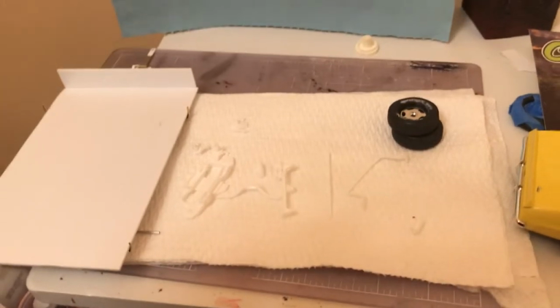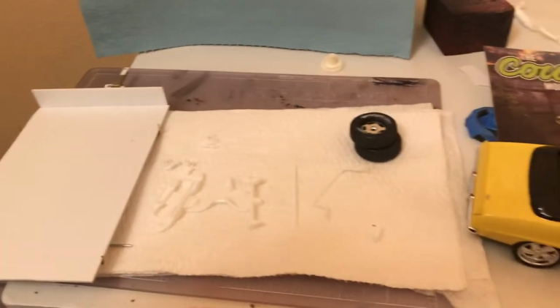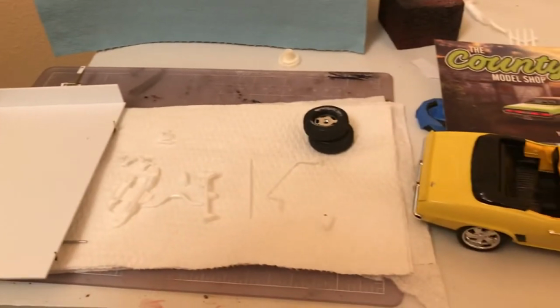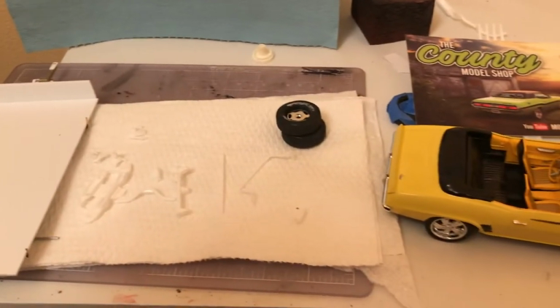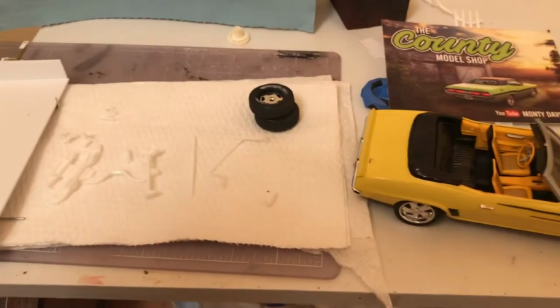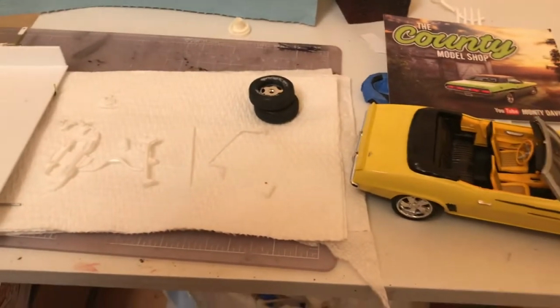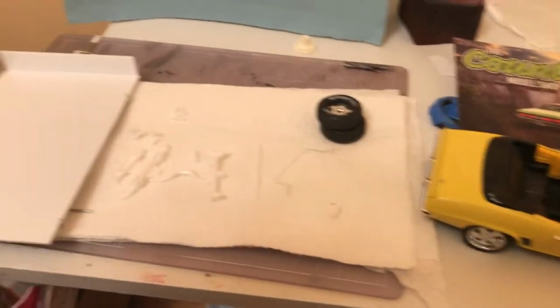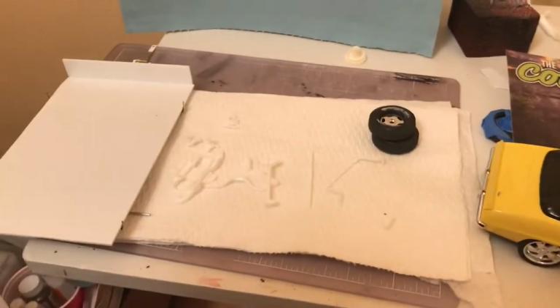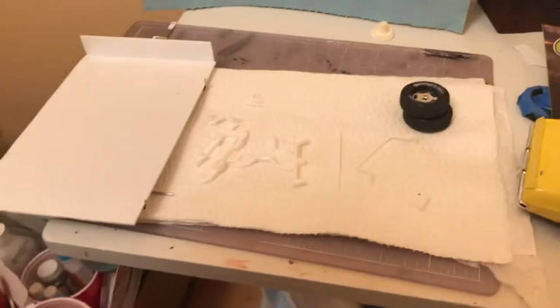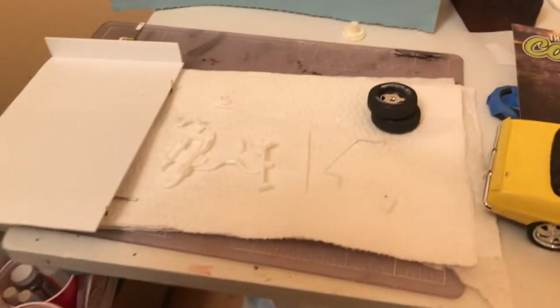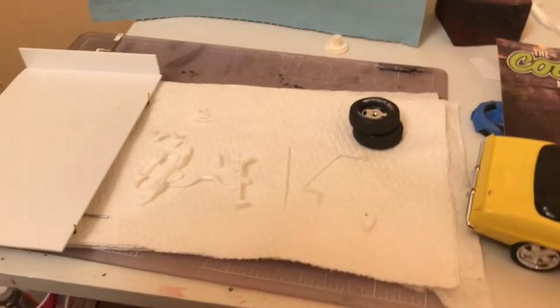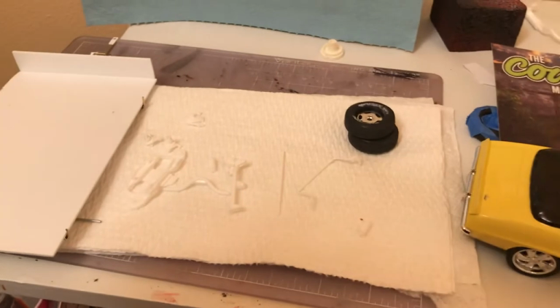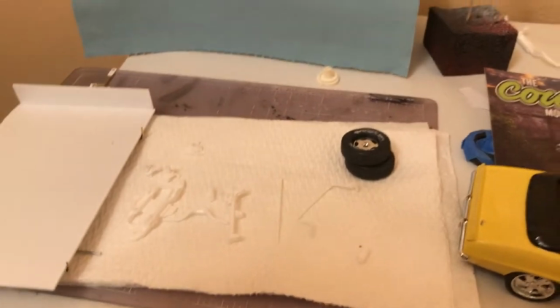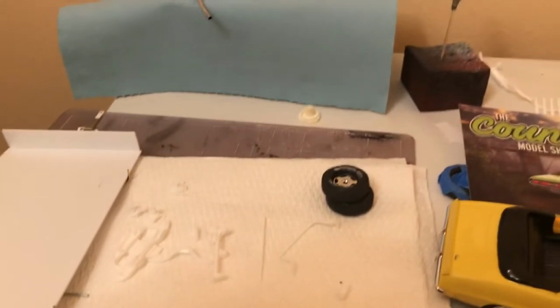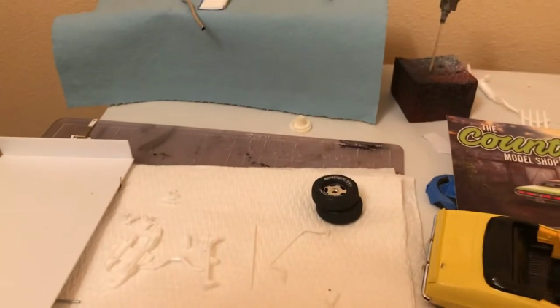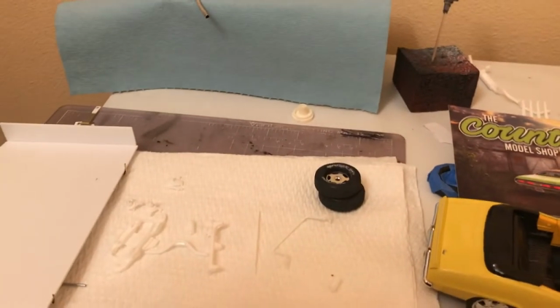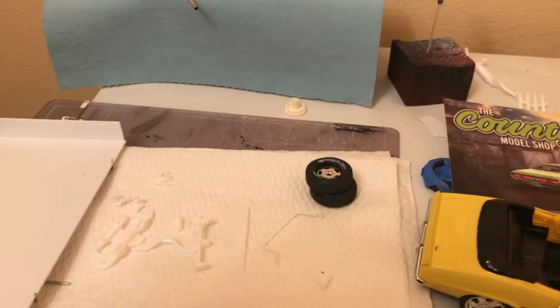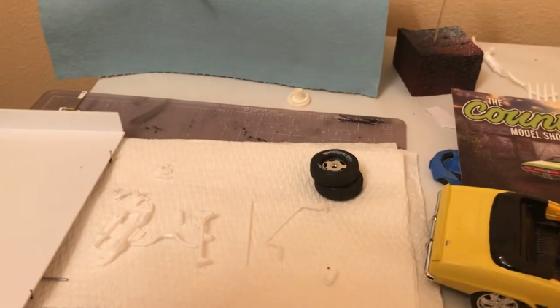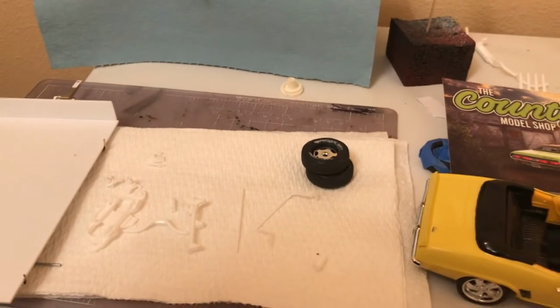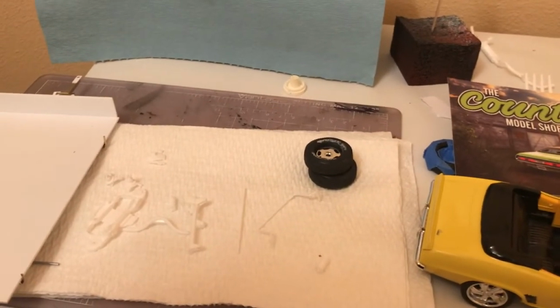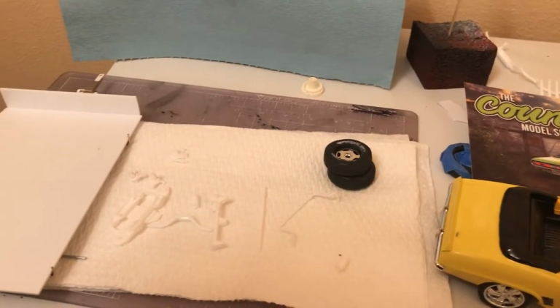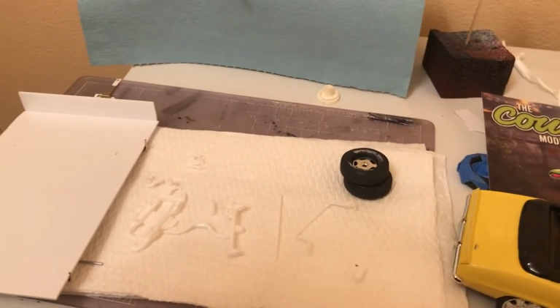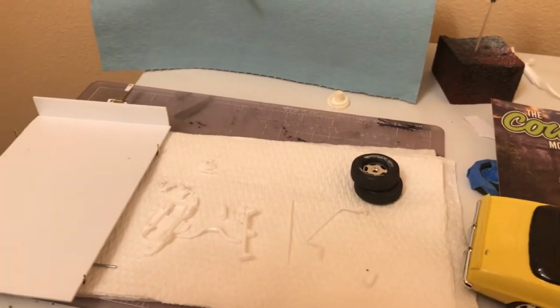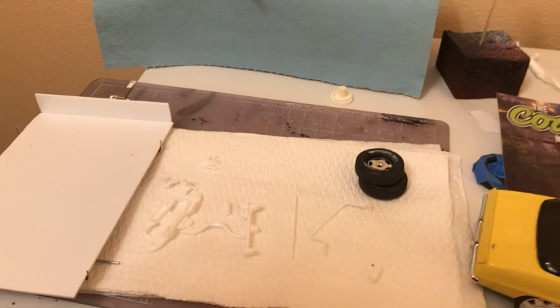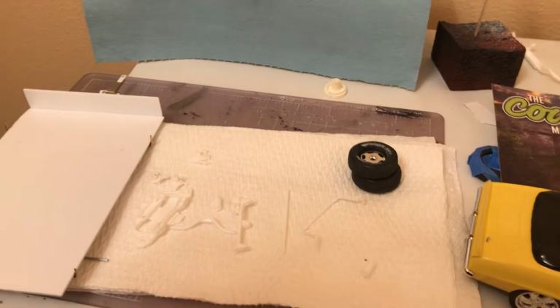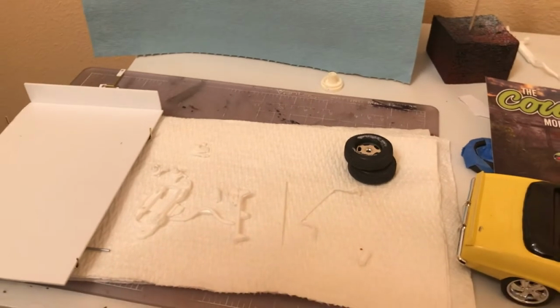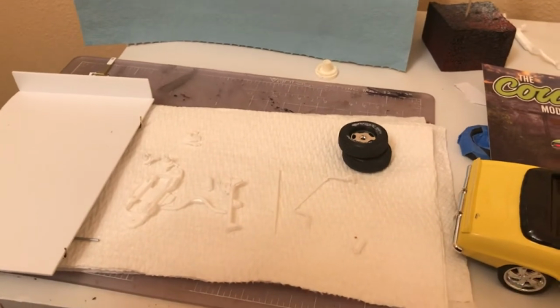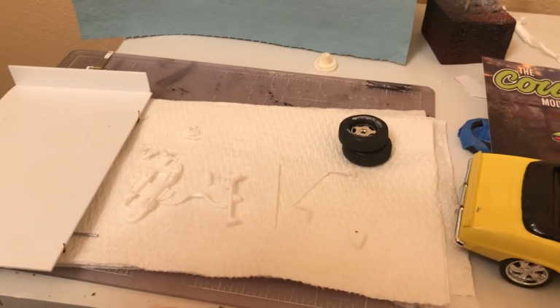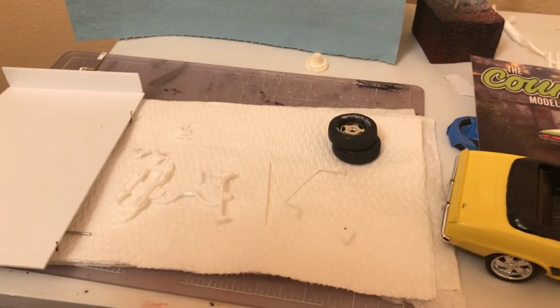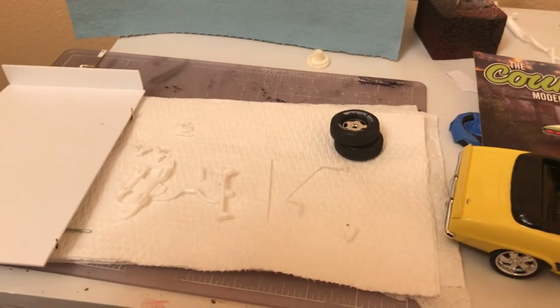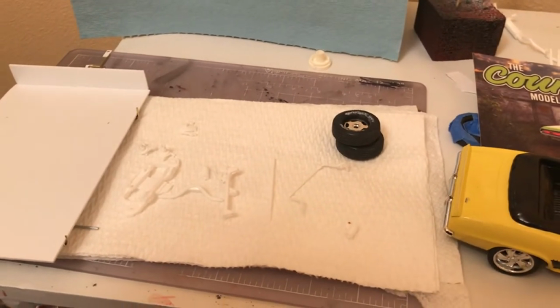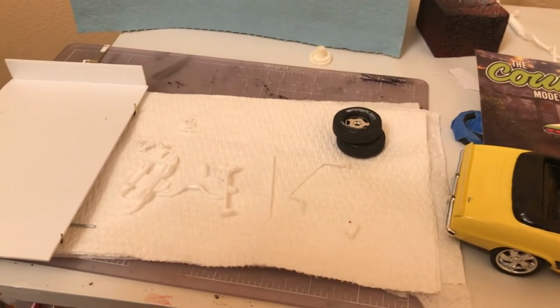What's going on y'all? It's Joe and I'm back with a little update on the truck and a story on how I got into modeling and some shop cards. We'll start off with how I got into modeling.